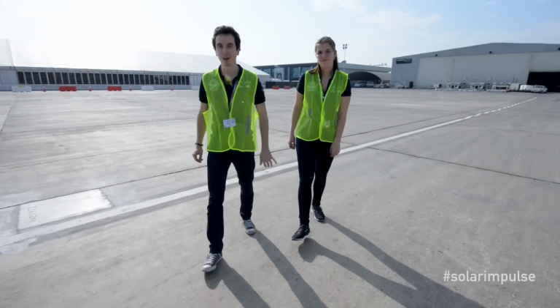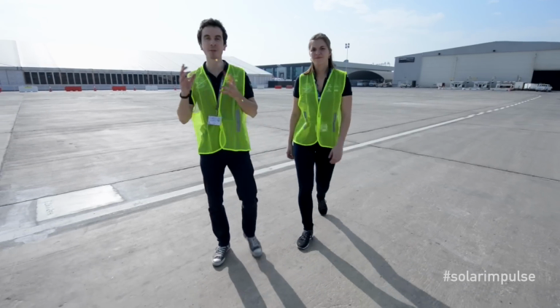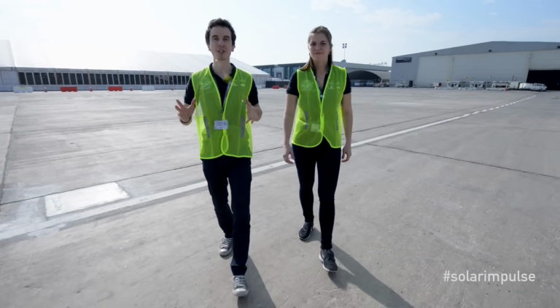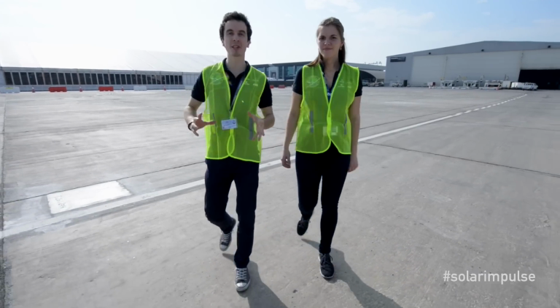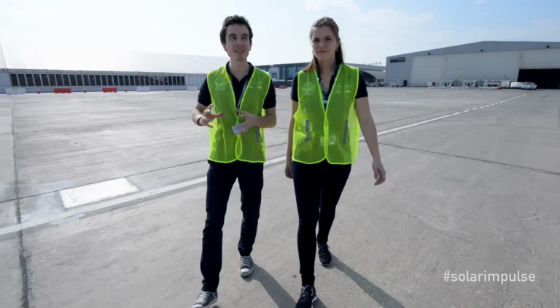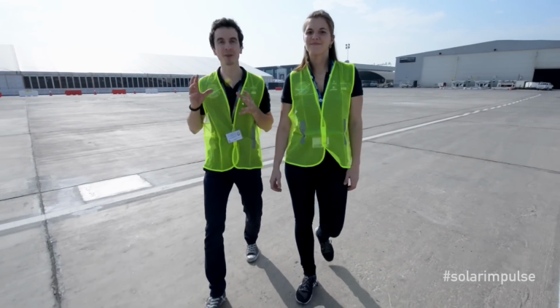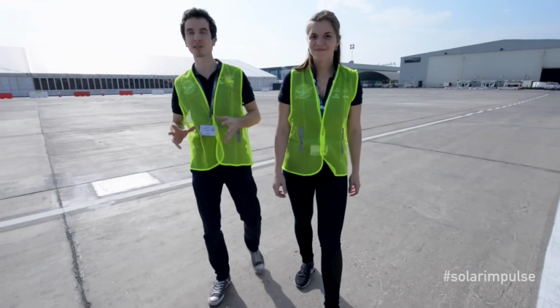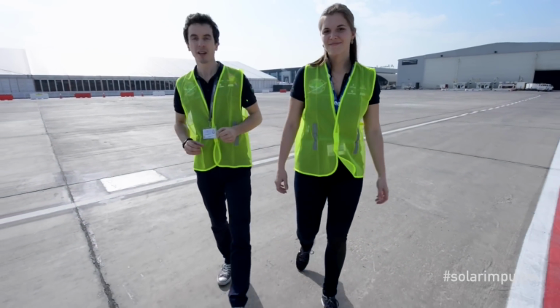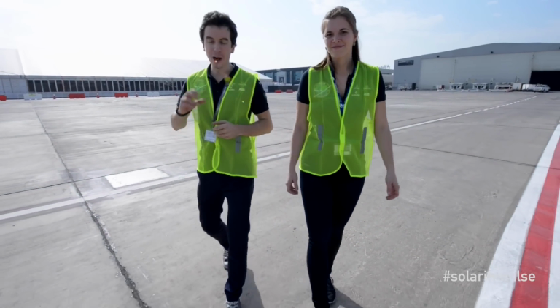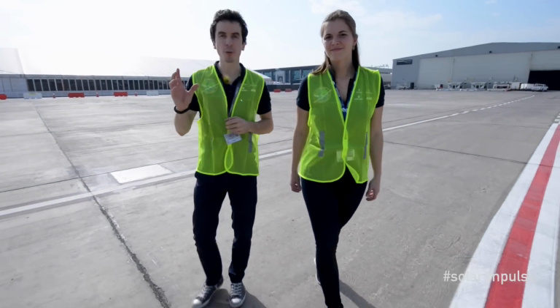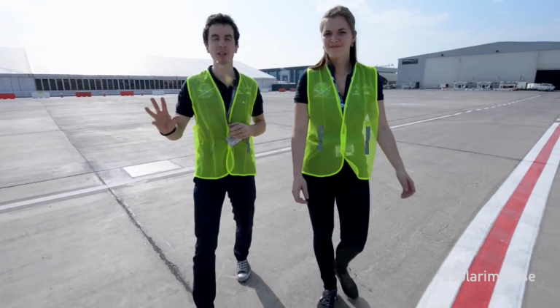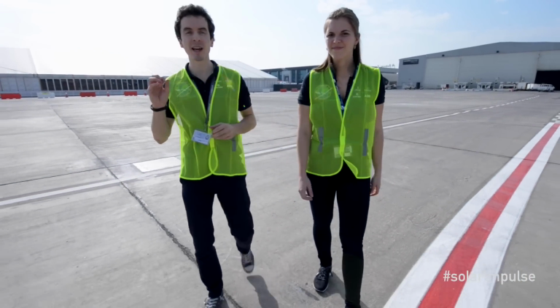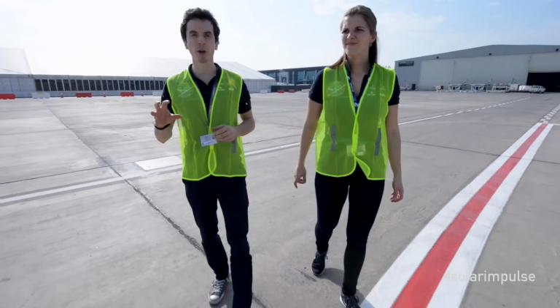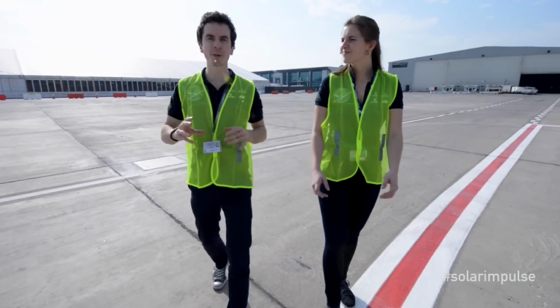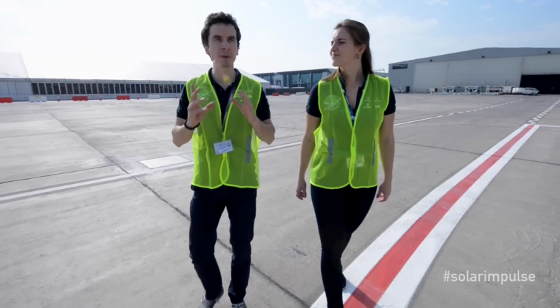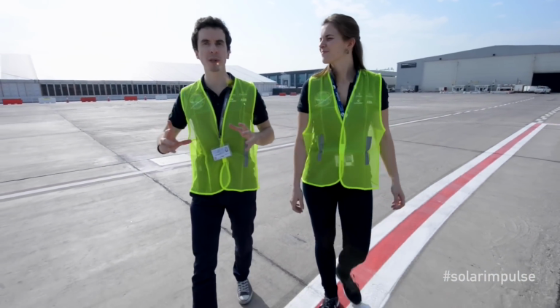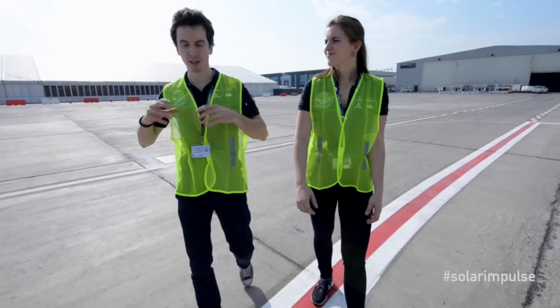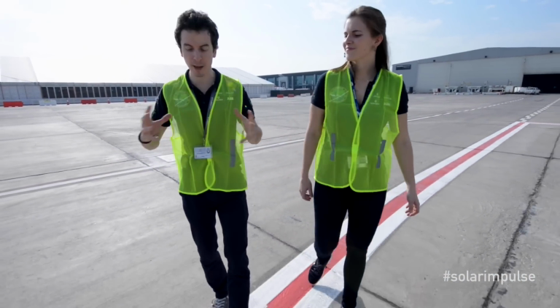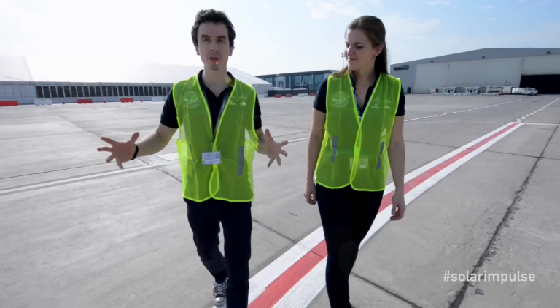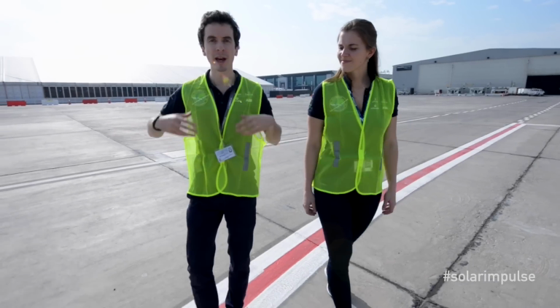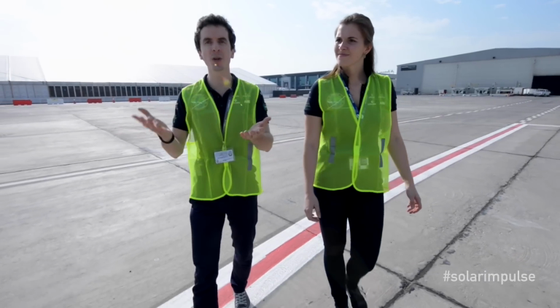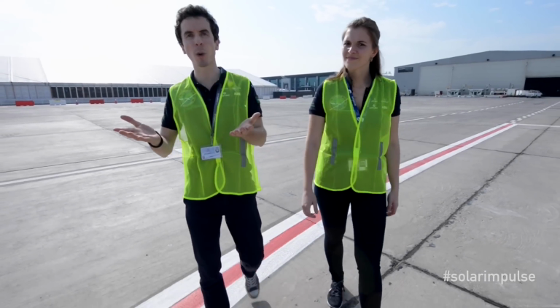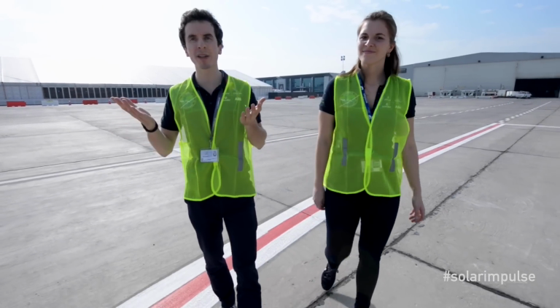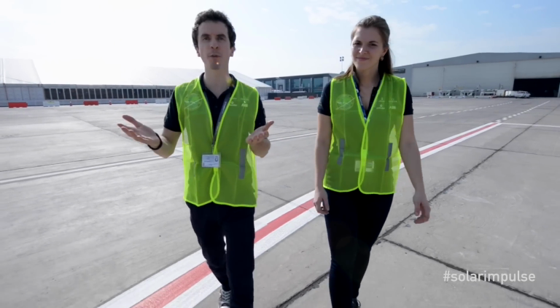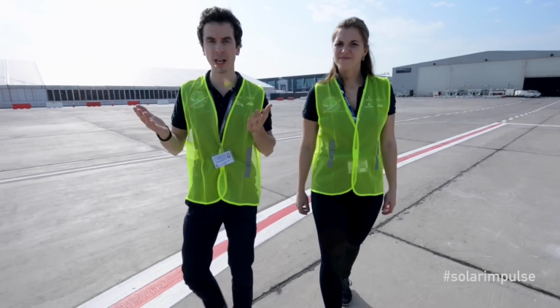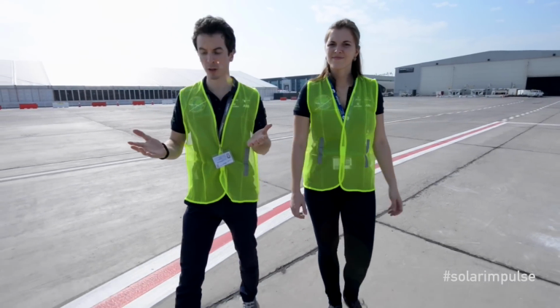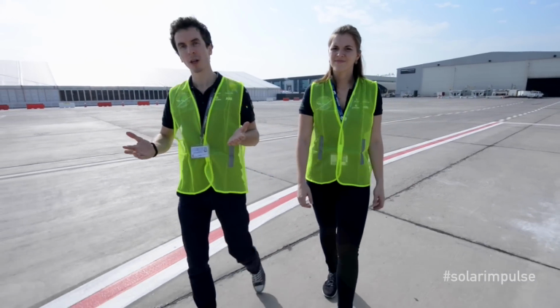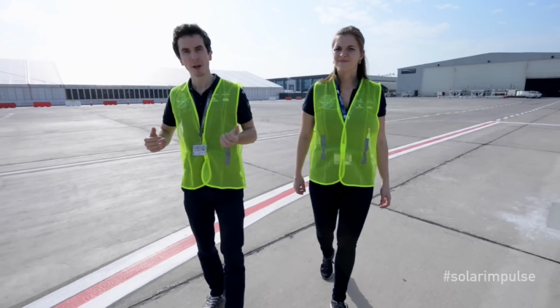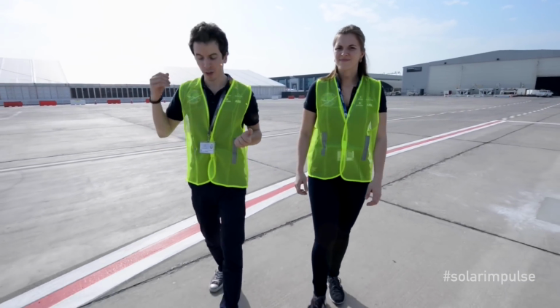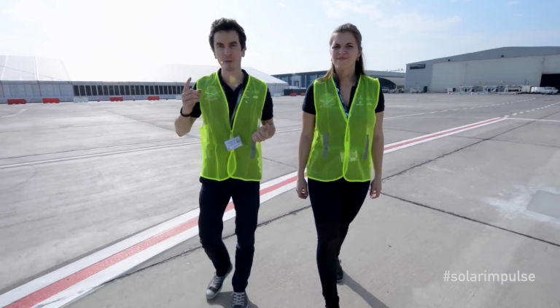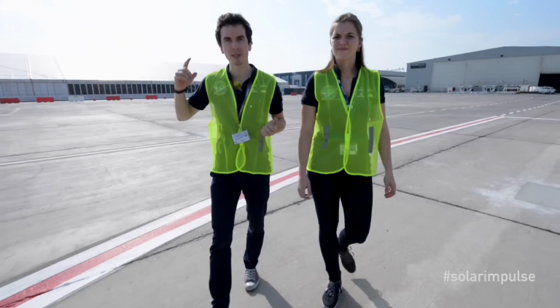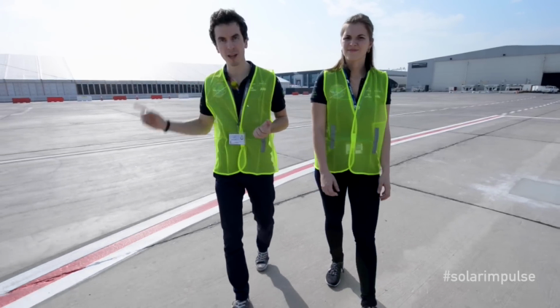Welcome to this new episode of the Insider series. We left you approximately 10 days ago when the airplane was being disassembled and loaded into a Boeing 747. You can watch that episode here.